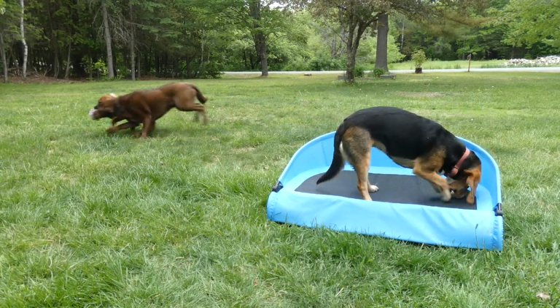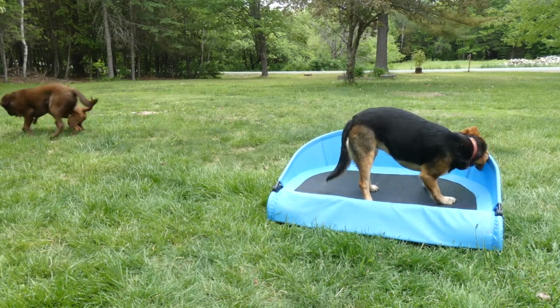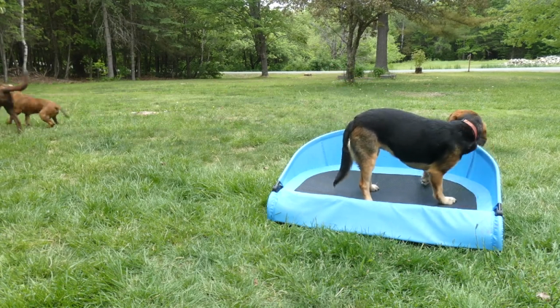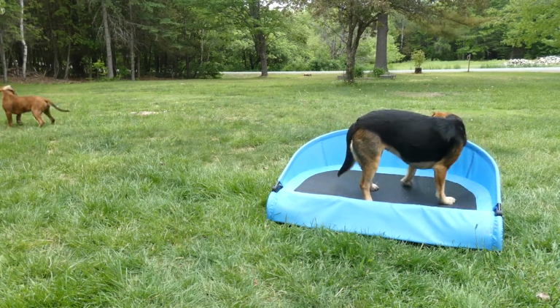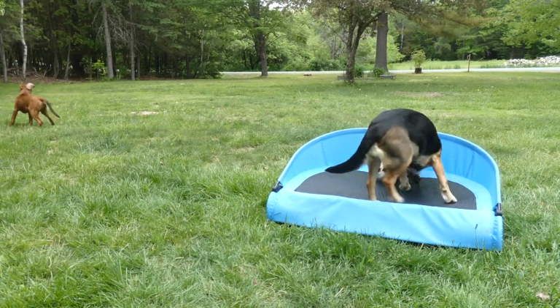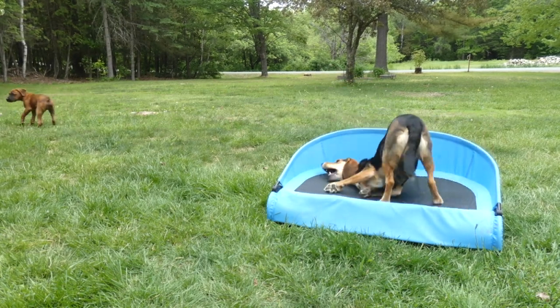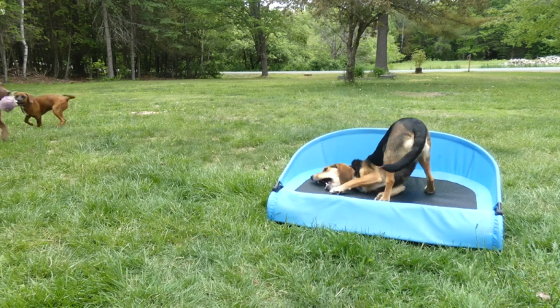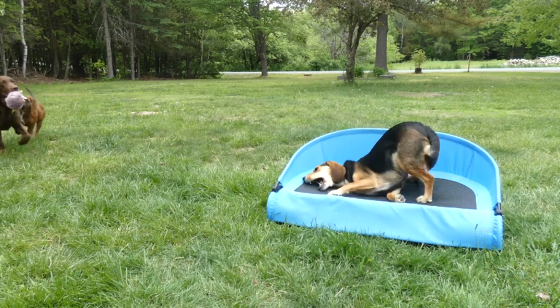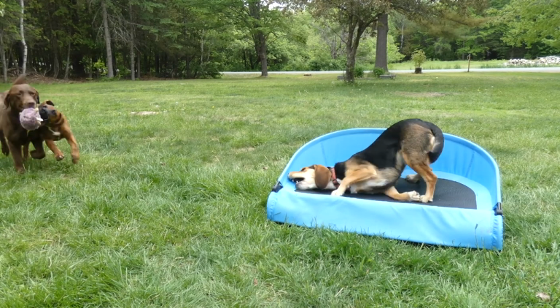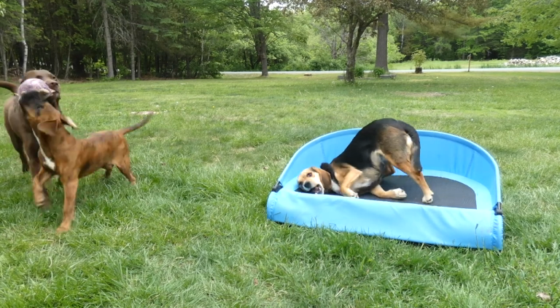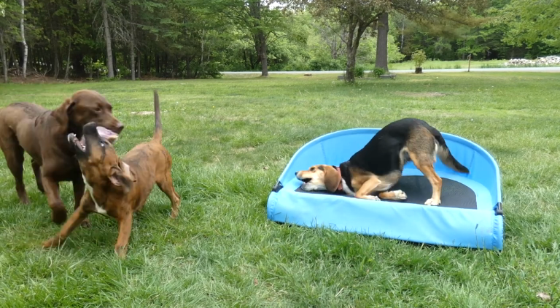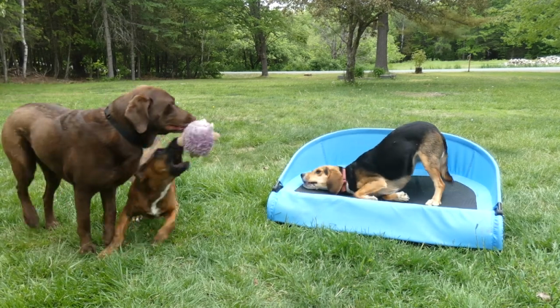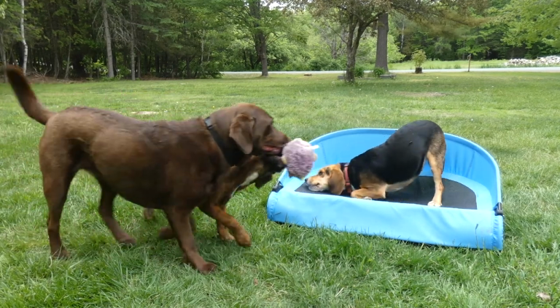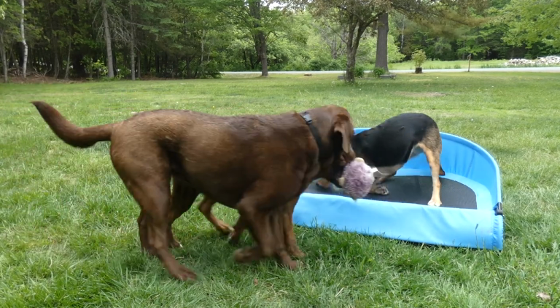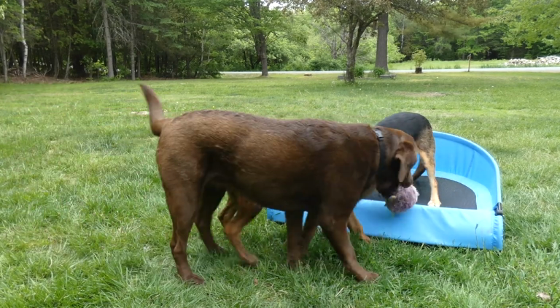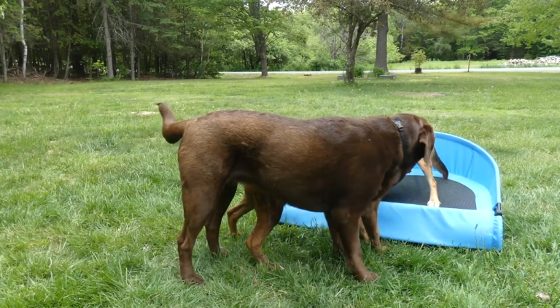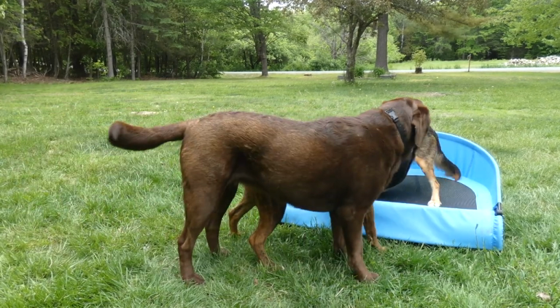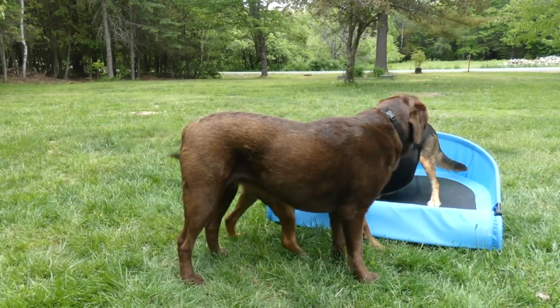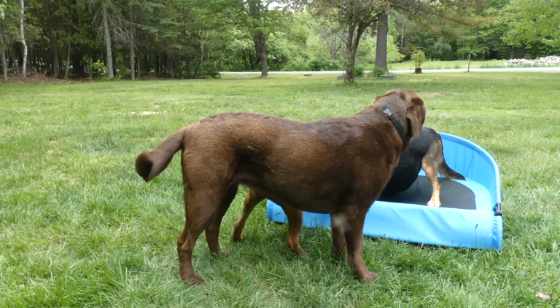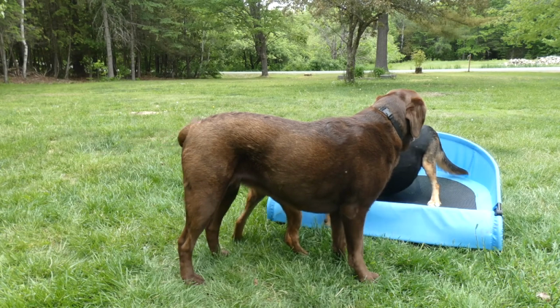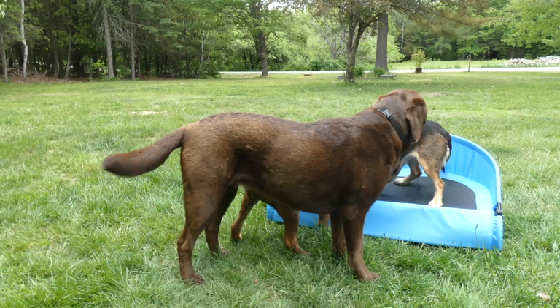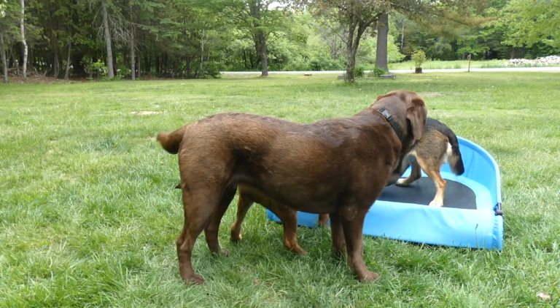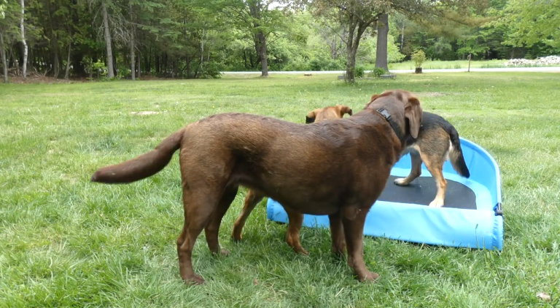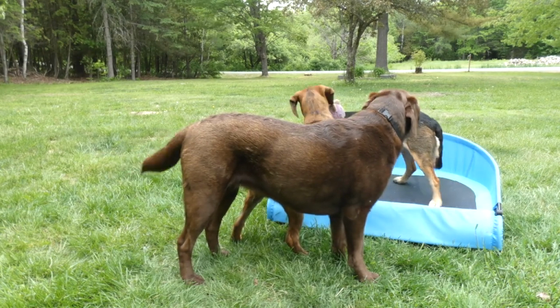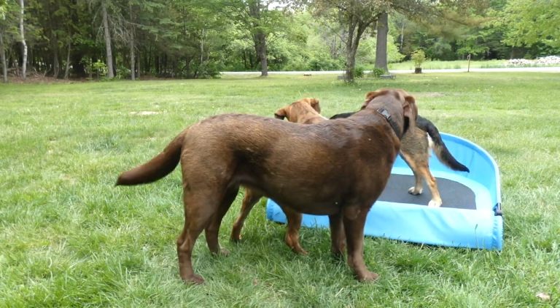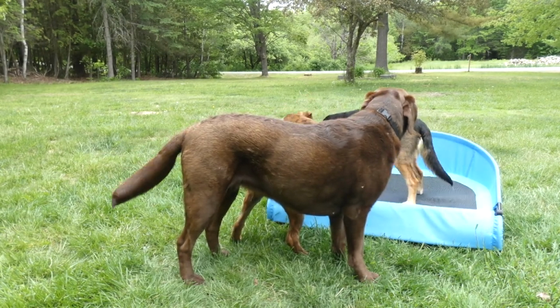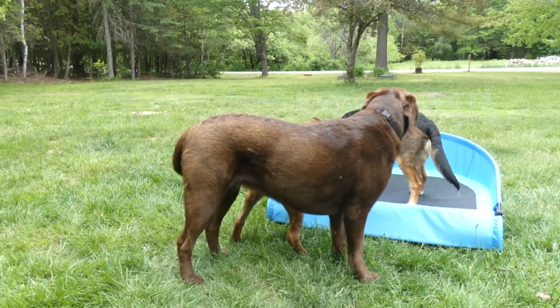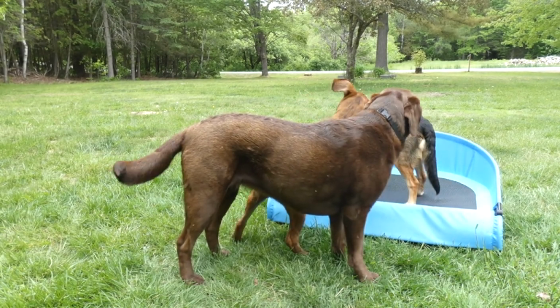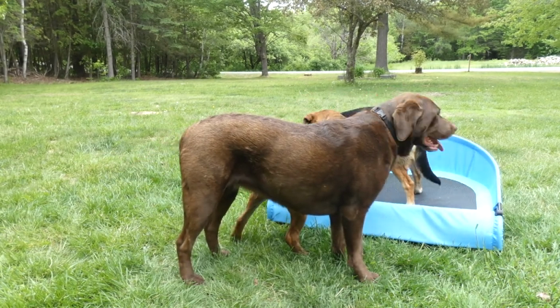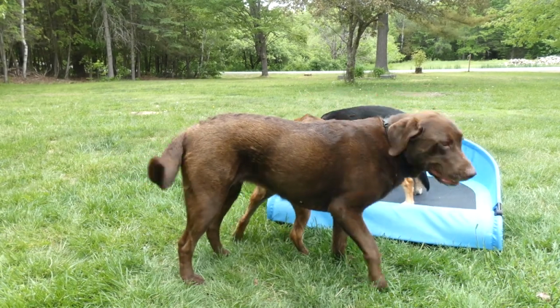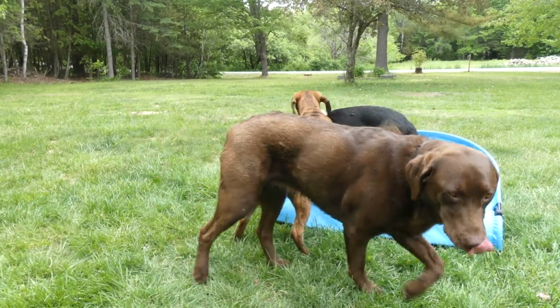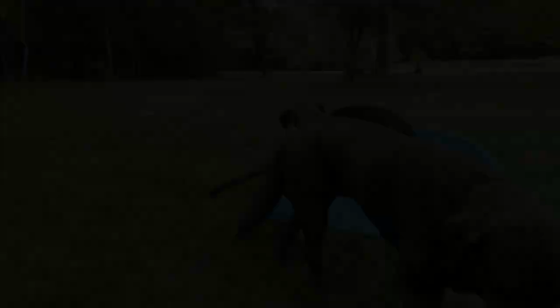If you guys have any other questions on the Gen 7 Pets Cool Air Cot for Dogs, feel free to send me an email. I appreciate you guys watching this video review. I will see you back next time.